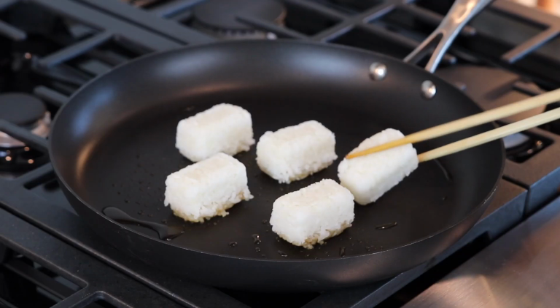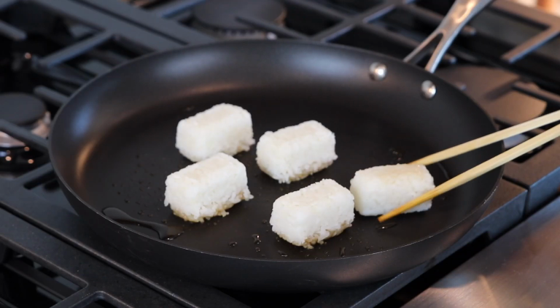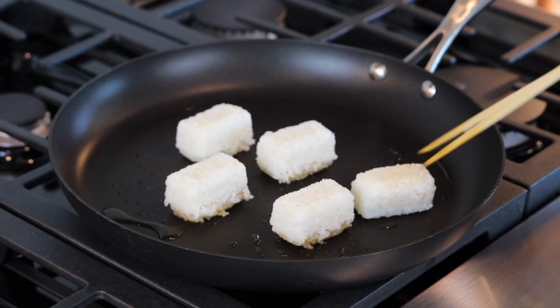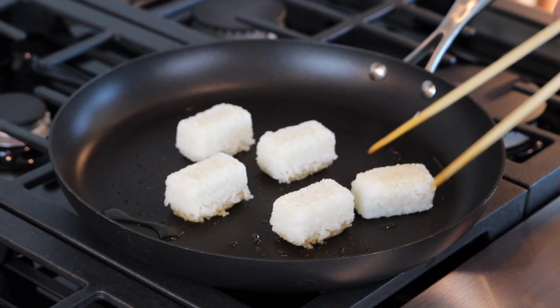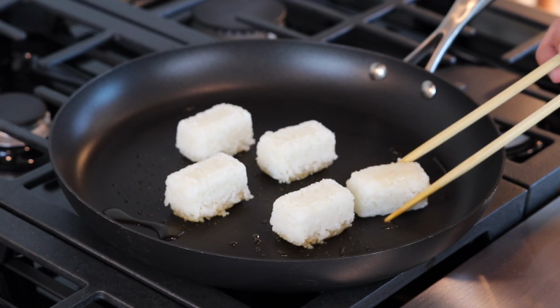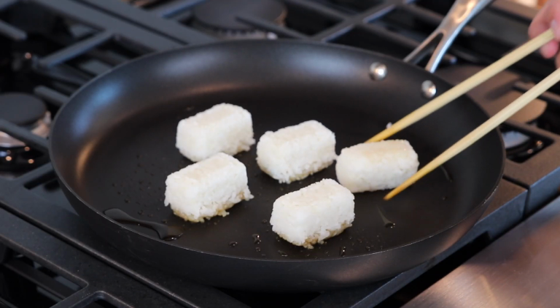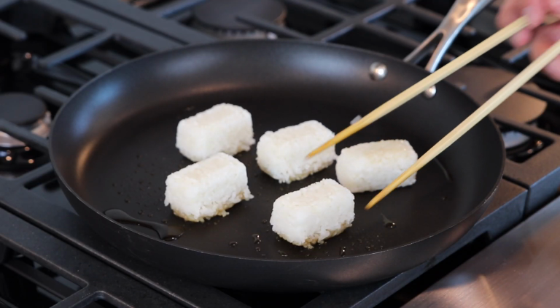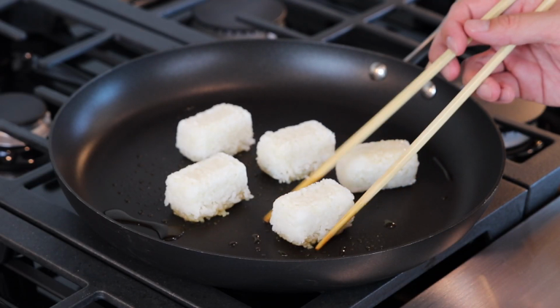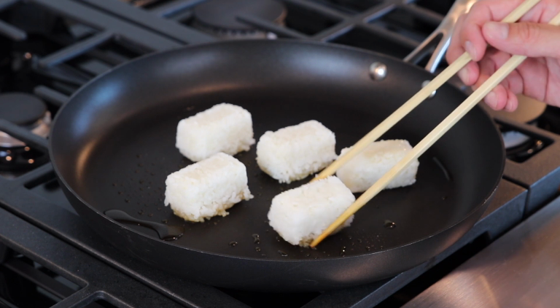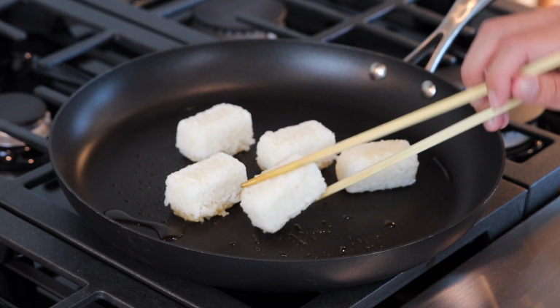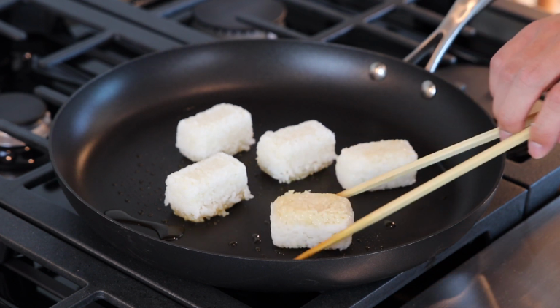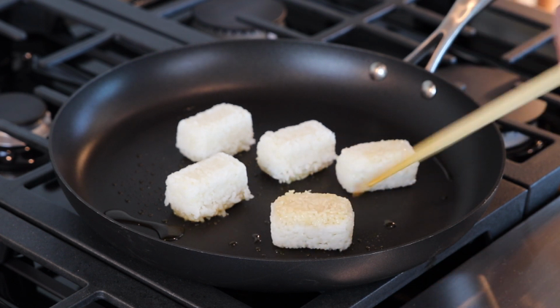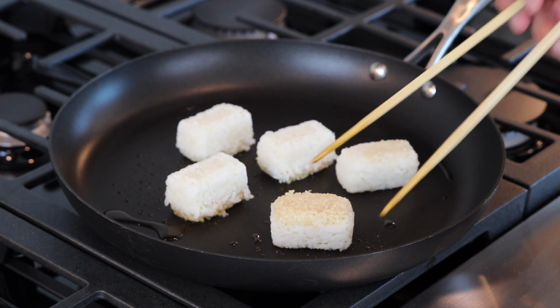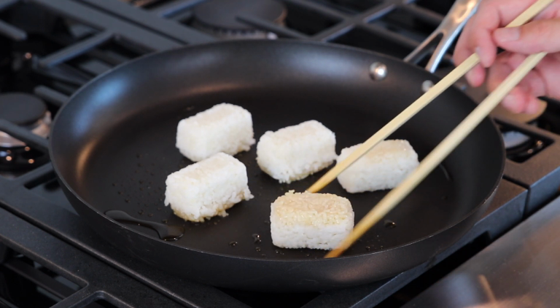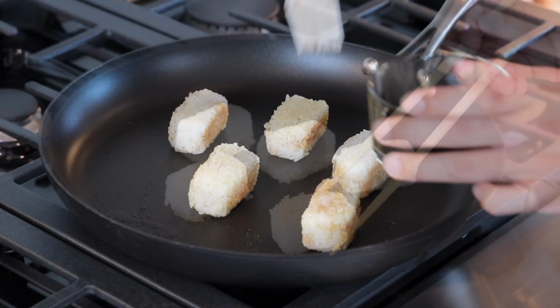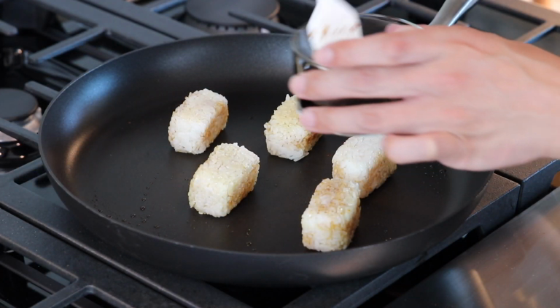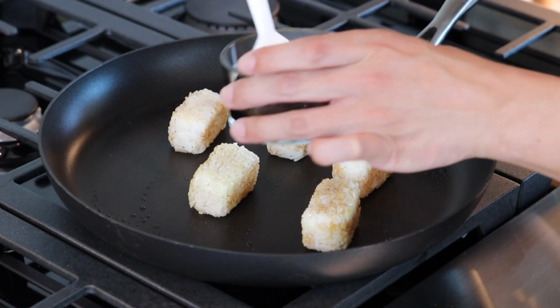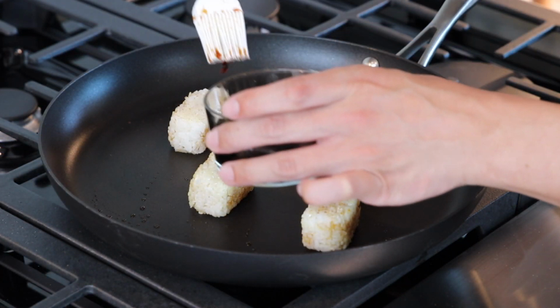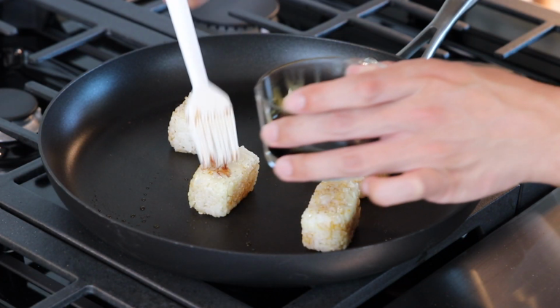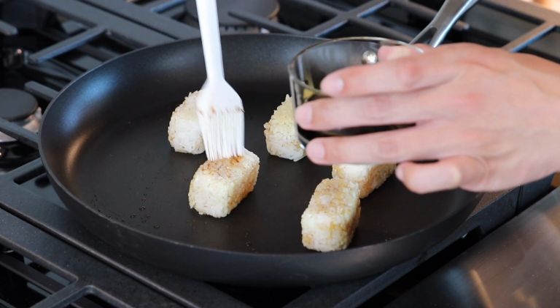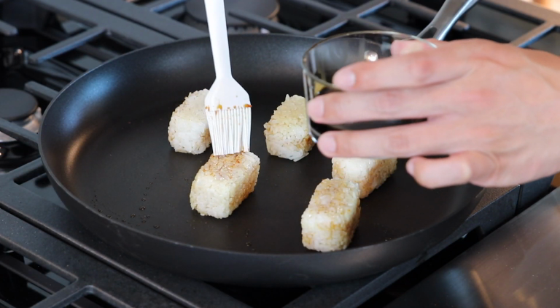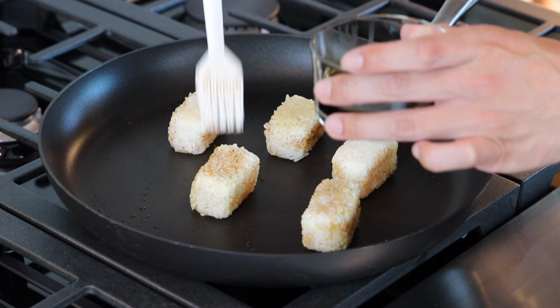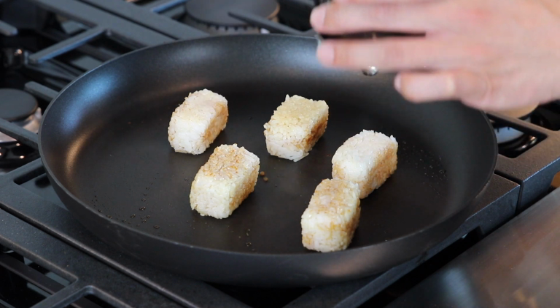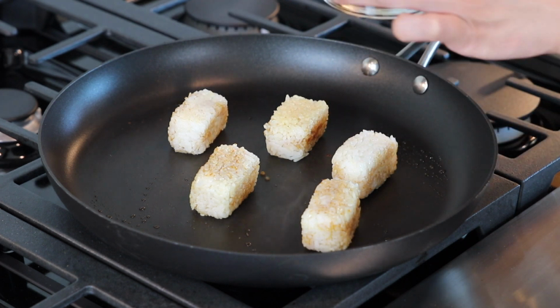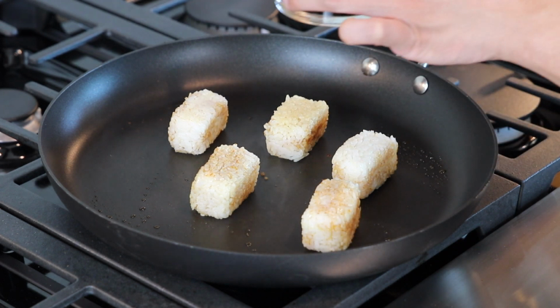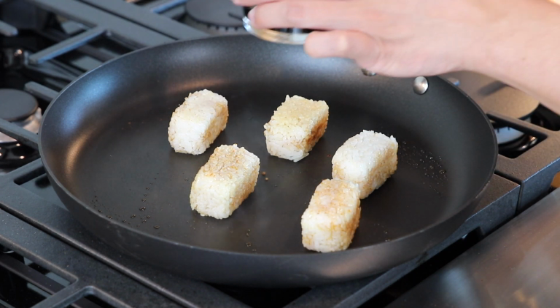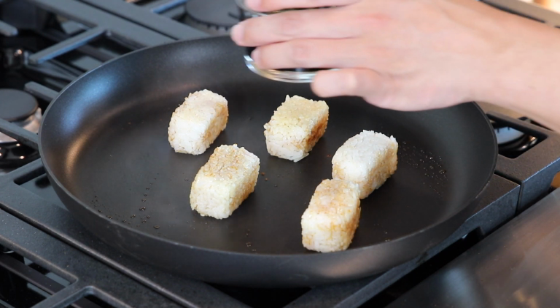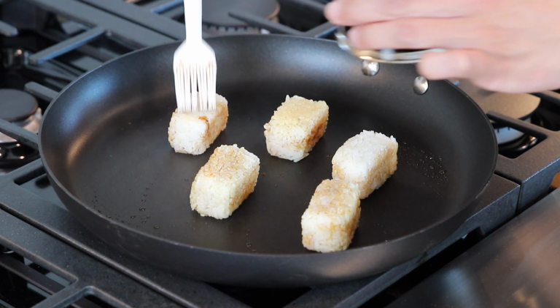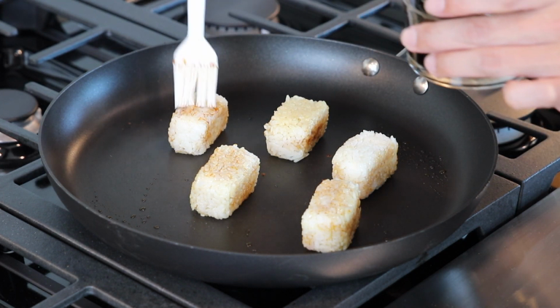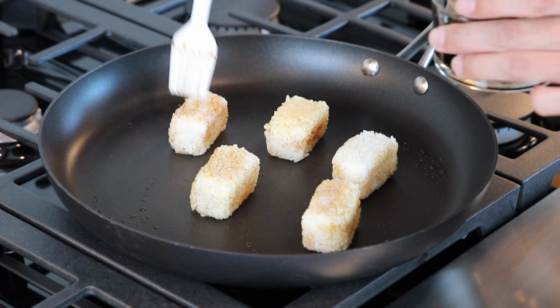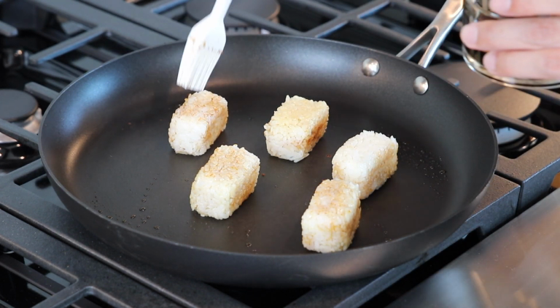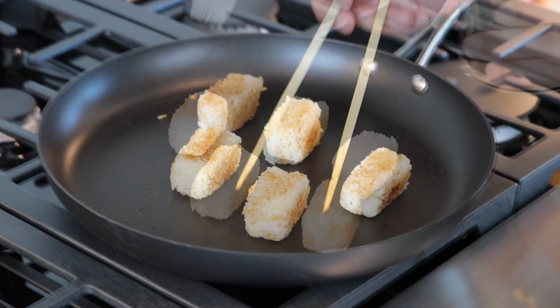Once you have your rice shaped into rectangles, you want to lightly cook them over medium heat with some sesame oil. When they begin to crisp, brush them with some soy sauce on all sides, then cook for another two to three minutes until they are nice and browned.